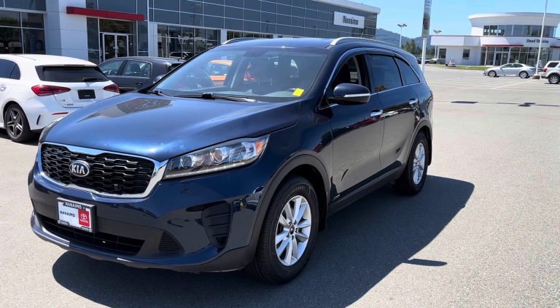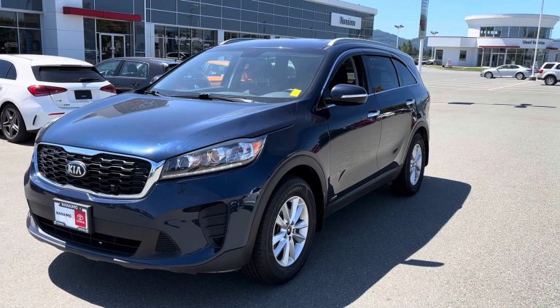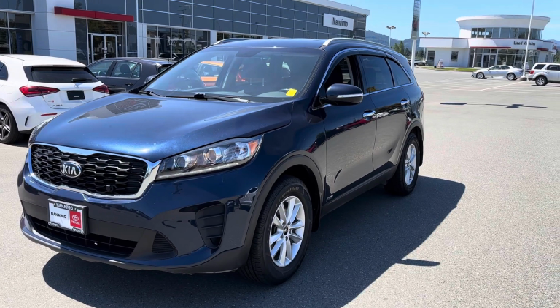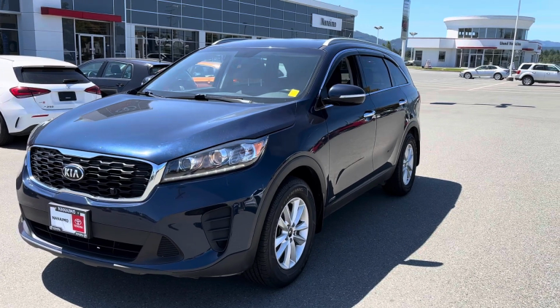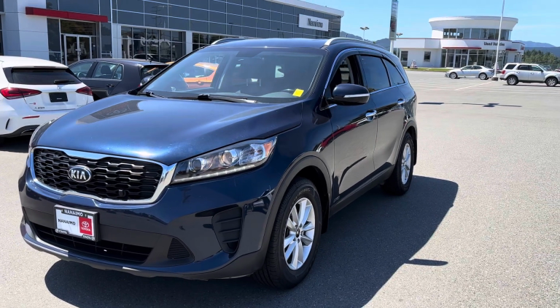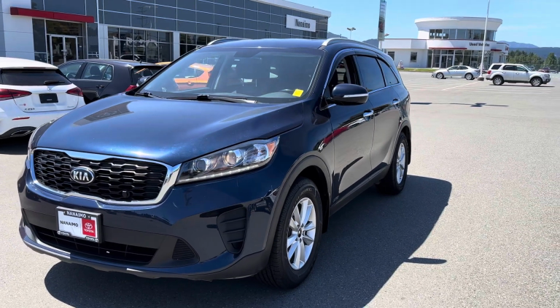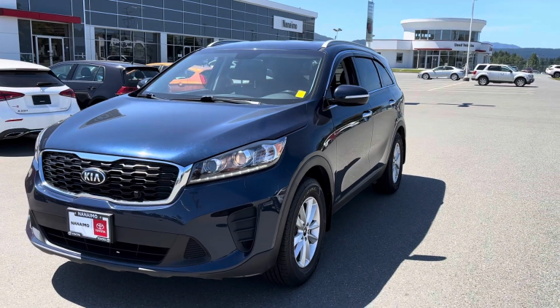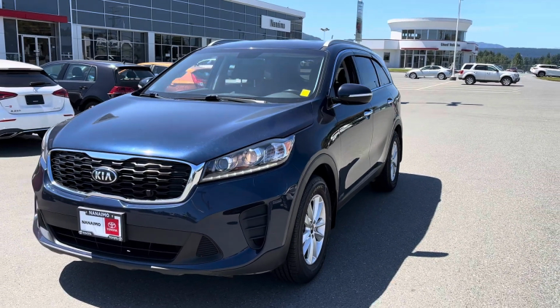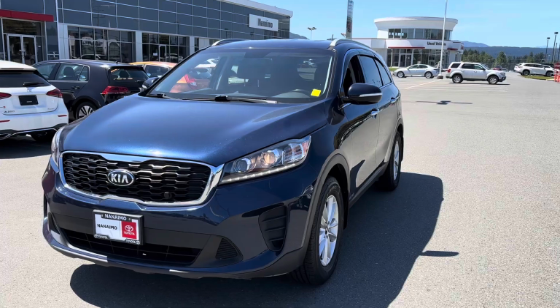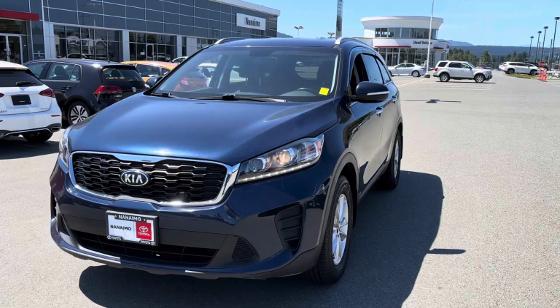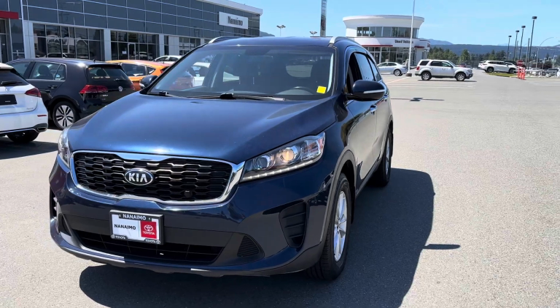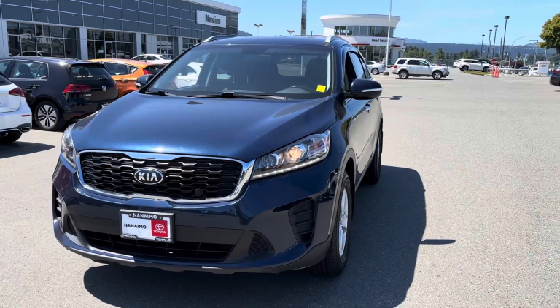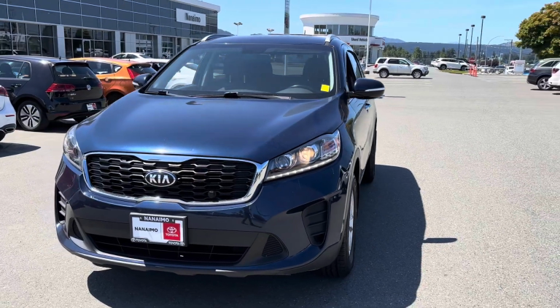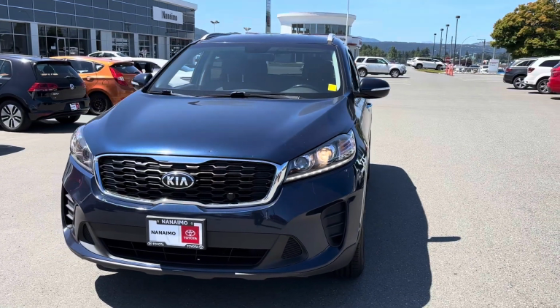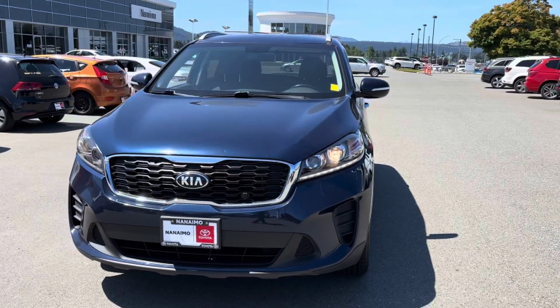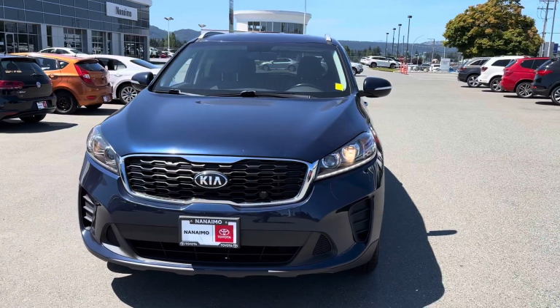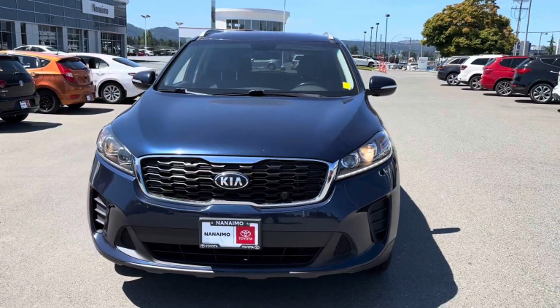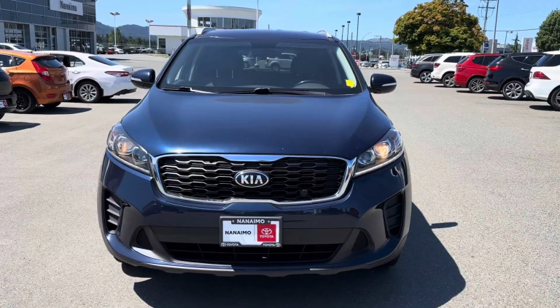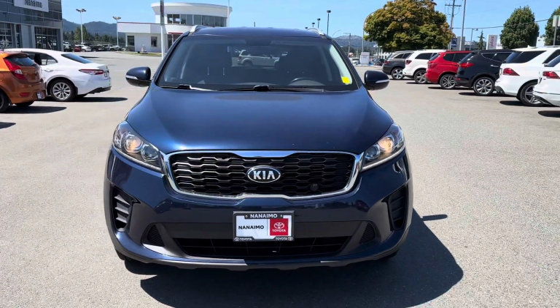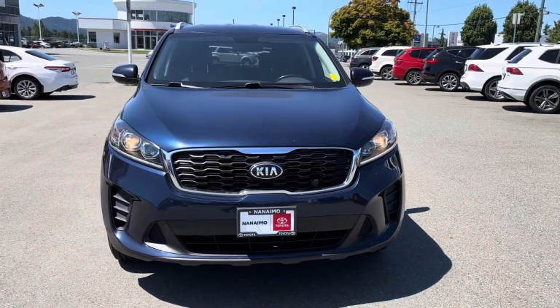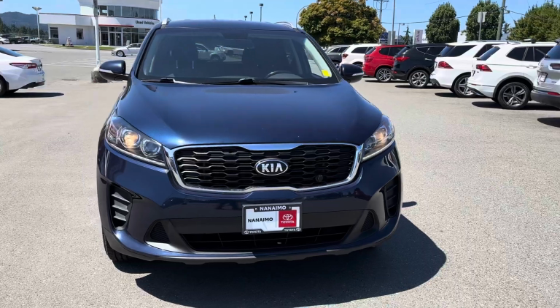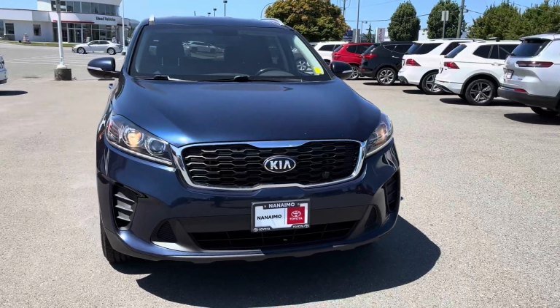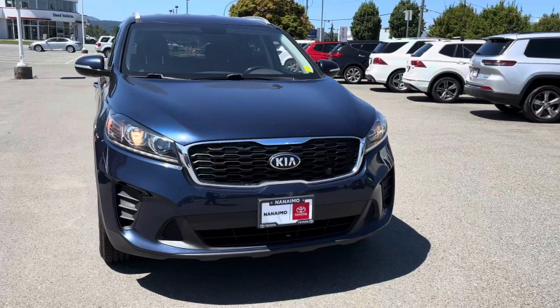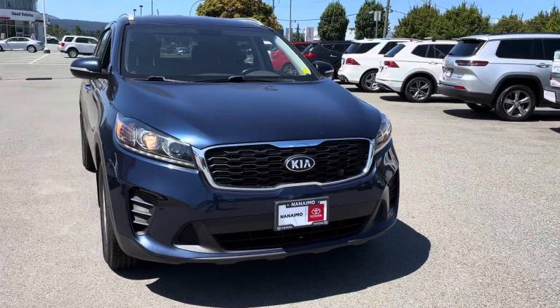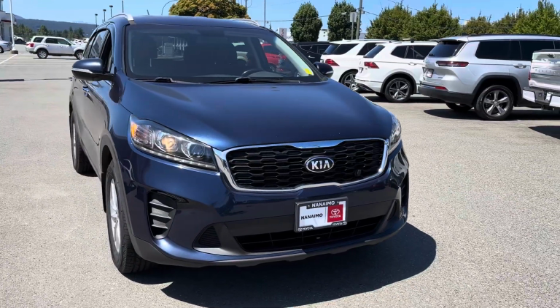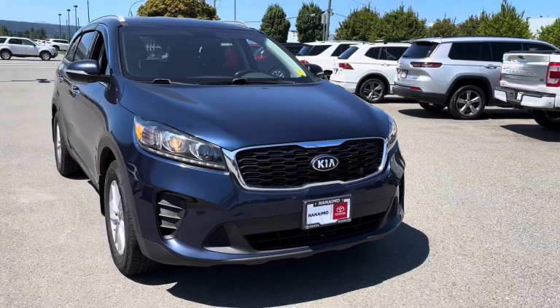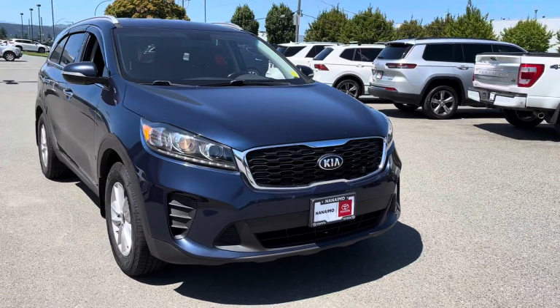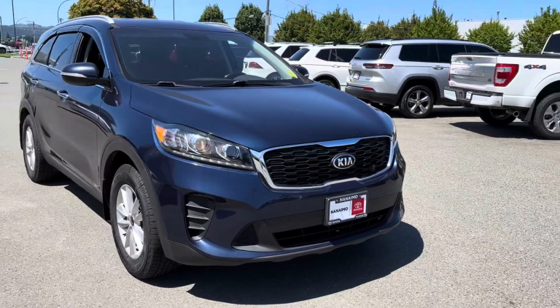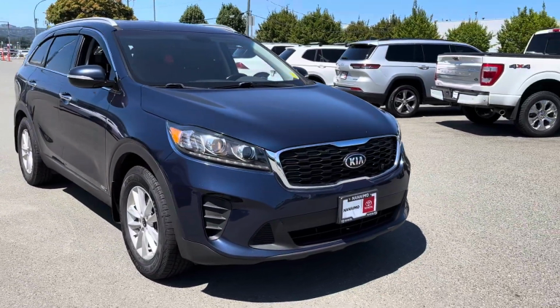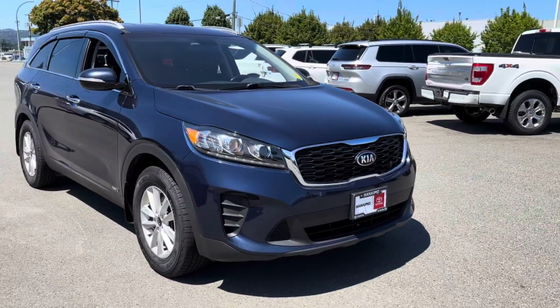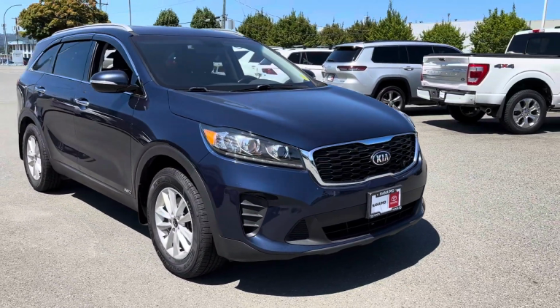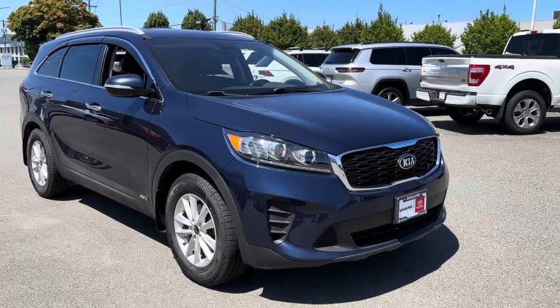Hello there Sue and Tom, it's Lee MacDonald at Nanaimo Toyota. Really nice to meet you guys today. I appreciate being a part of your vehicle search. This is the 2019 Kia Sorento L all-wheel drive with a 2.4 liter engine in it.